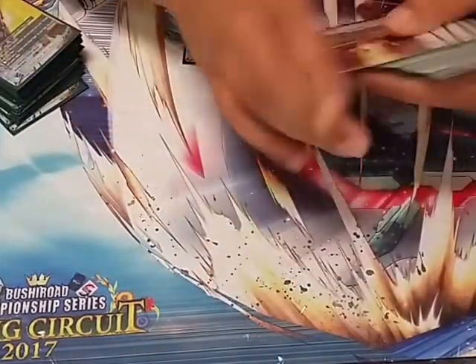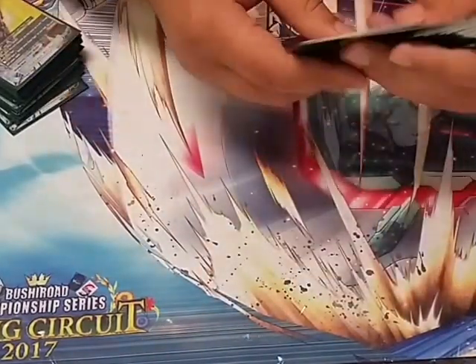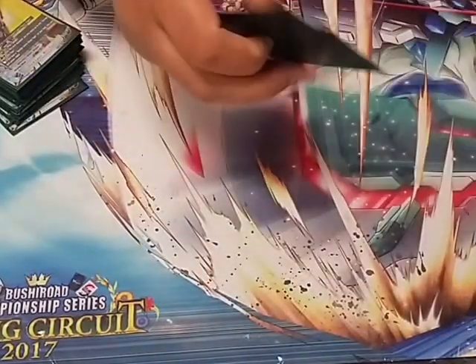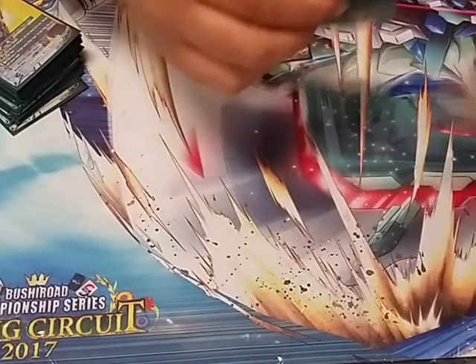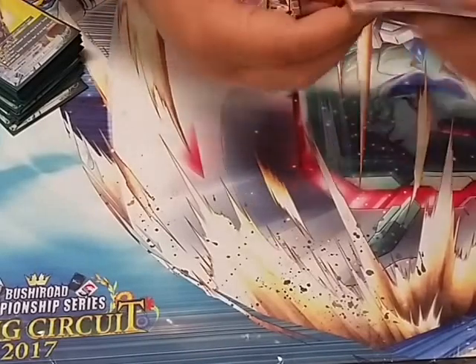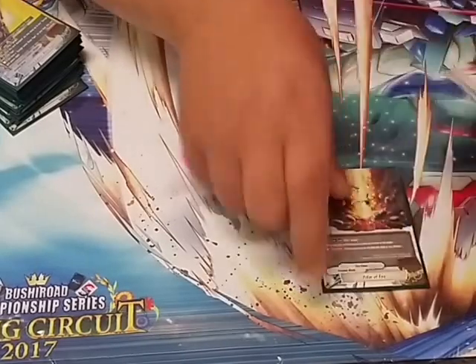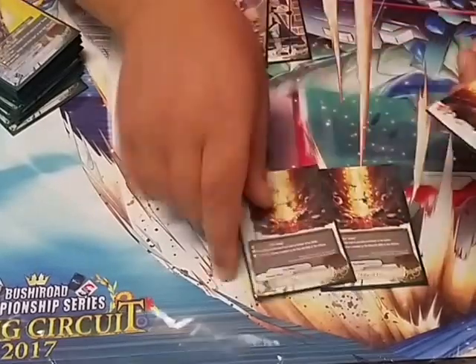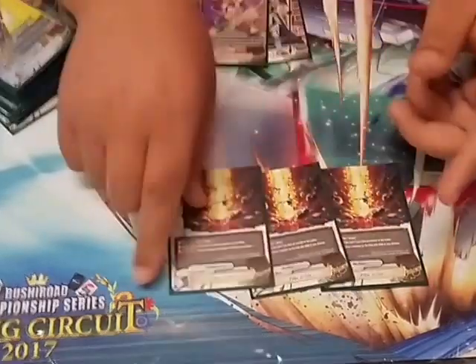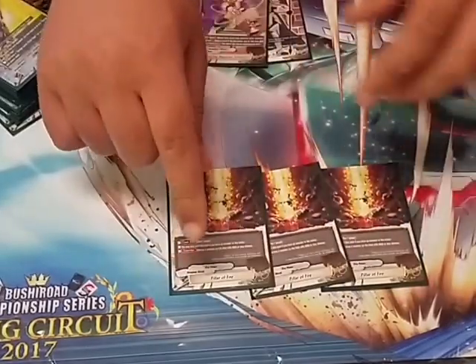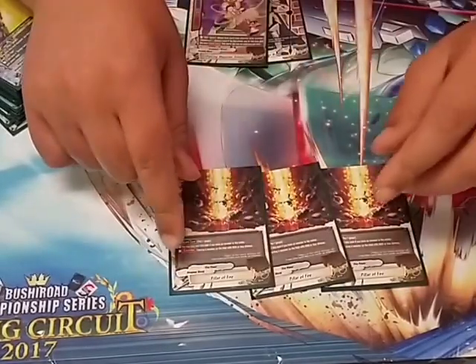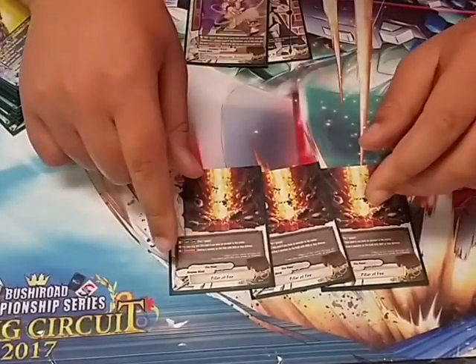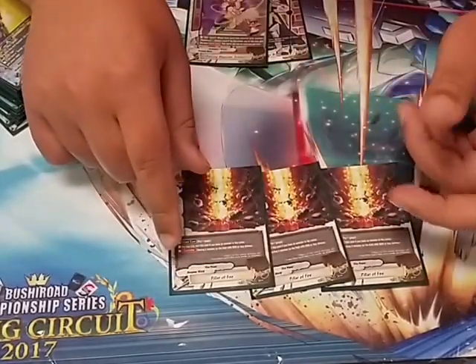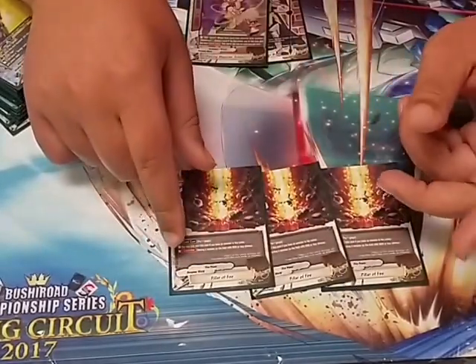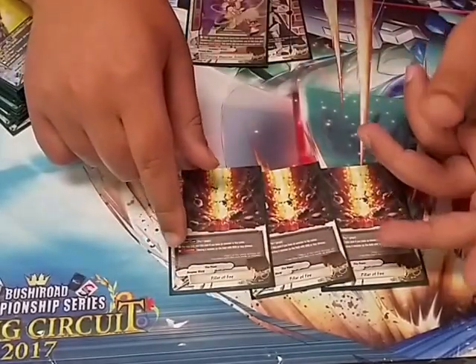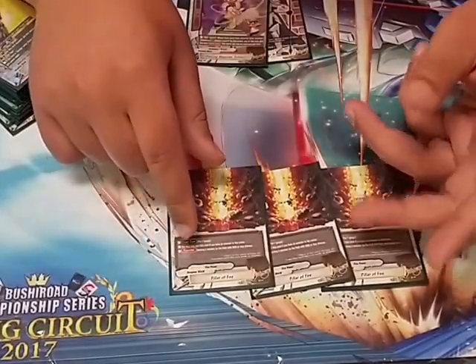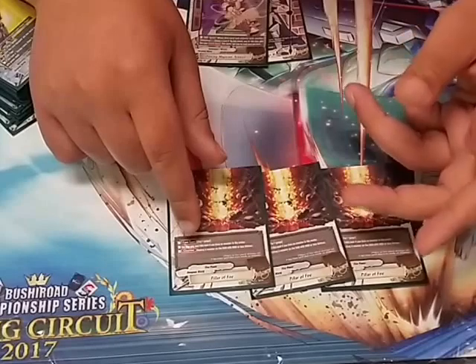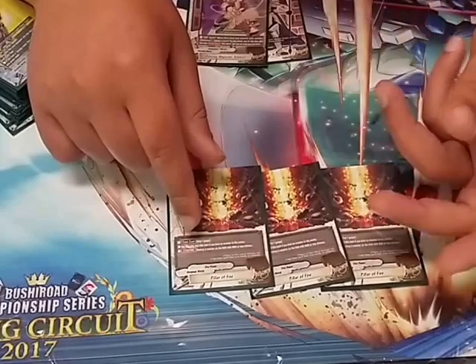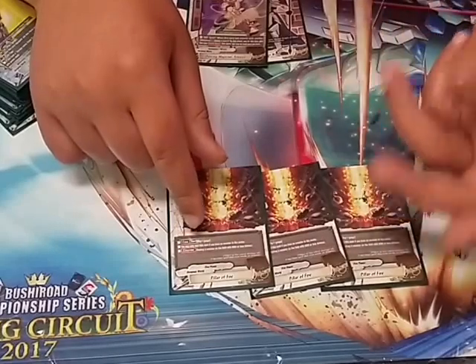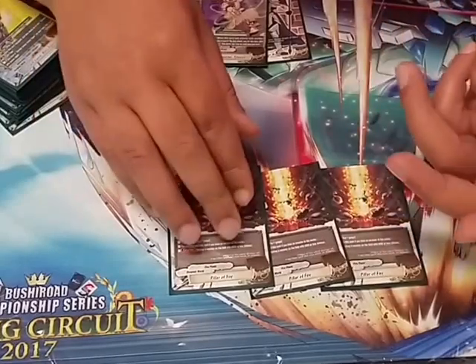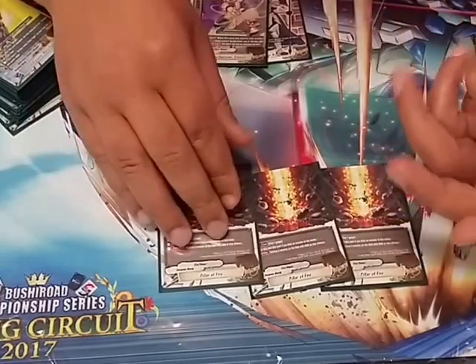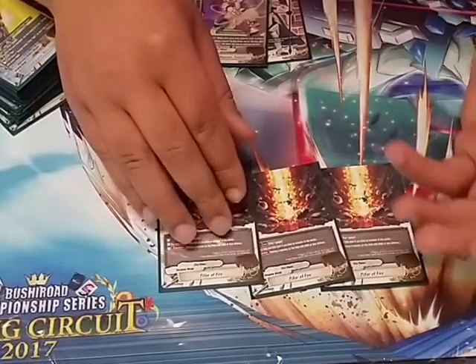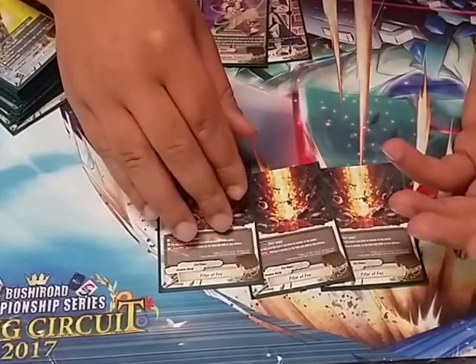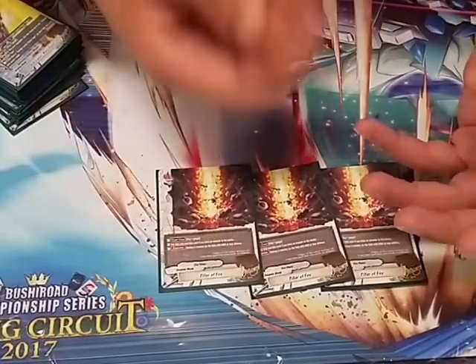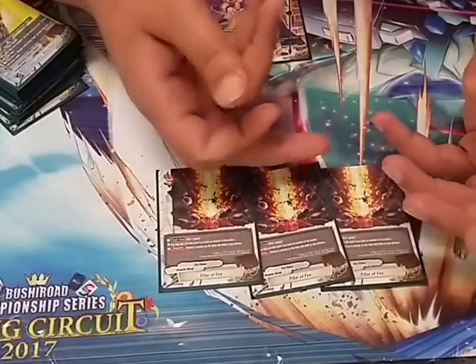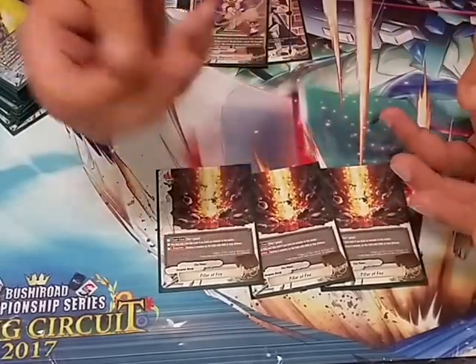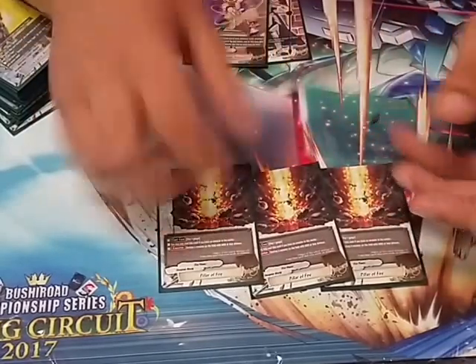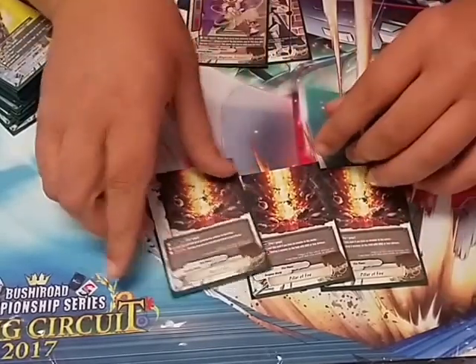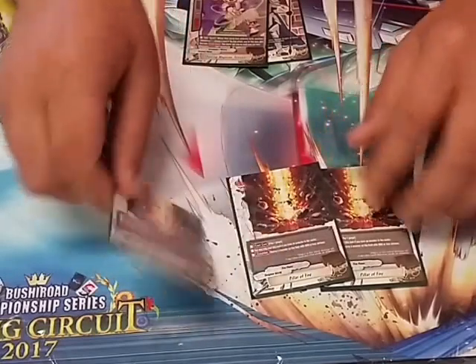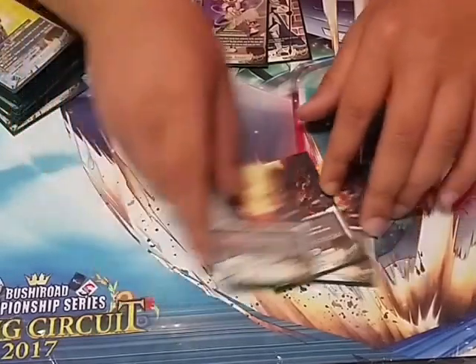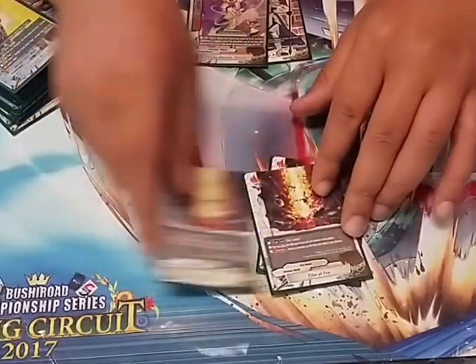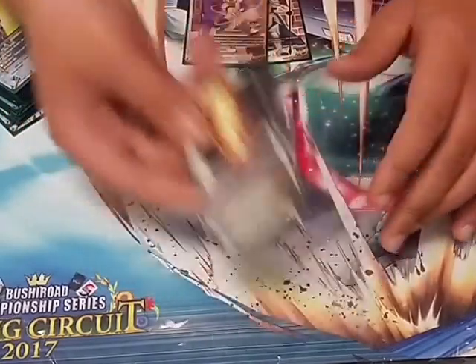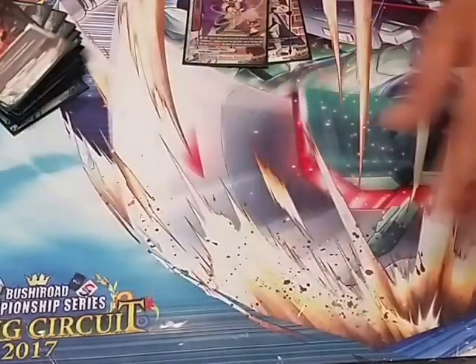On to spells — 3 Pillar of Fire. Pay 1 gauge. You can only cast if you don't have a monster in the center. Destroy a monster with 6 or less power. This just rids you of annoying cards on the board. It's a great defensive spell.